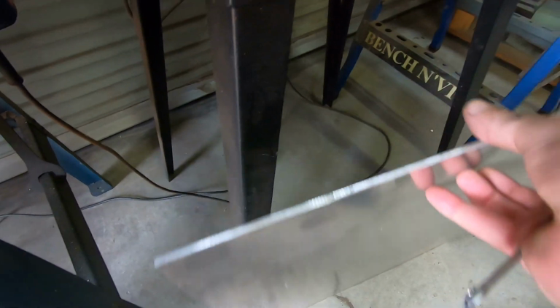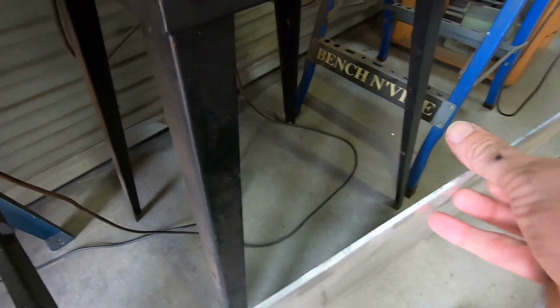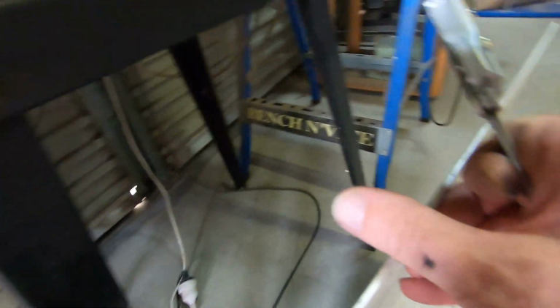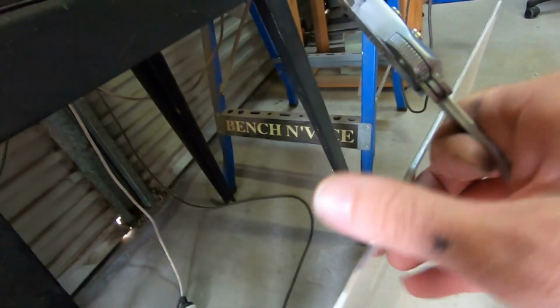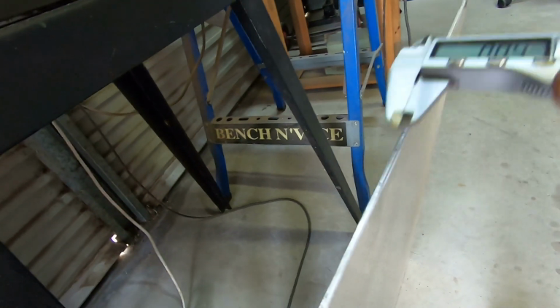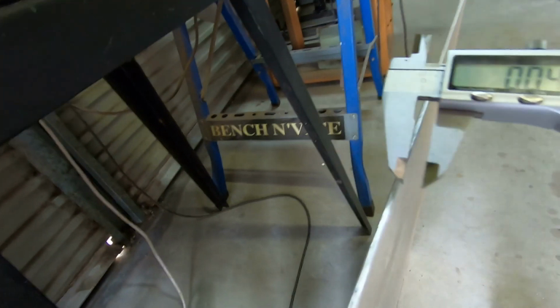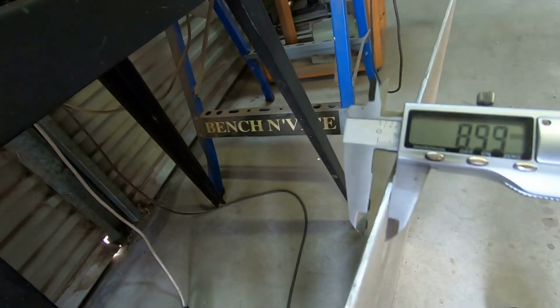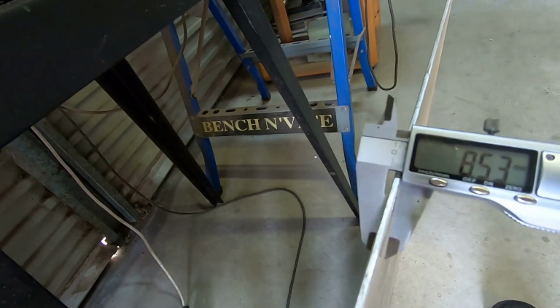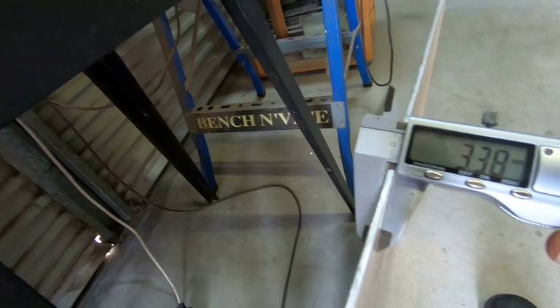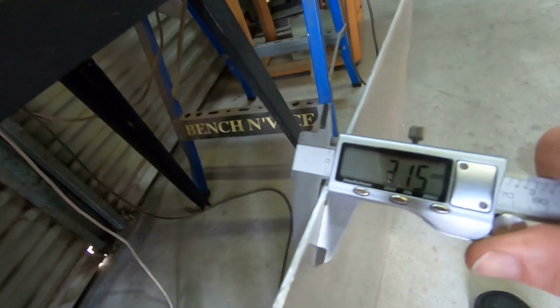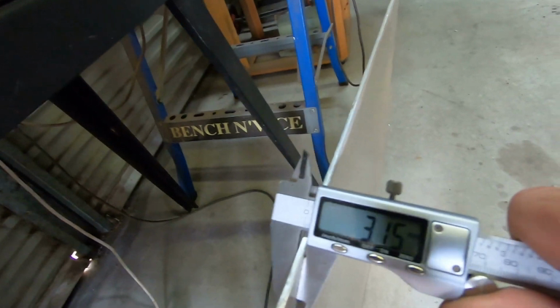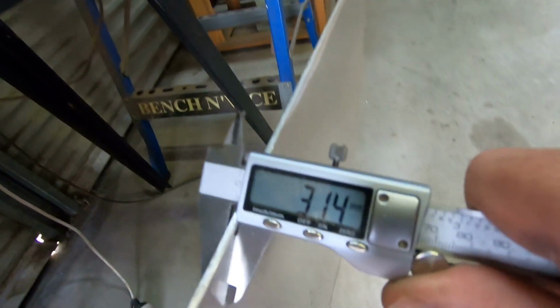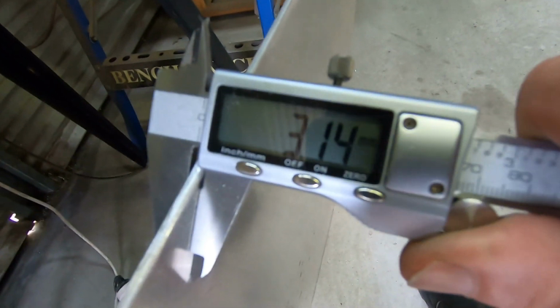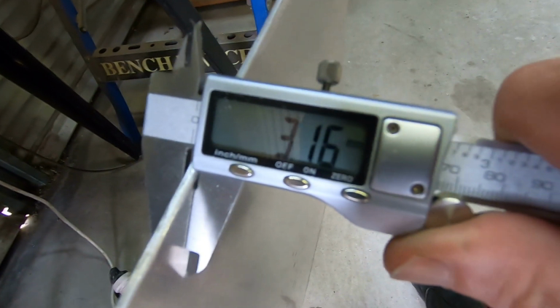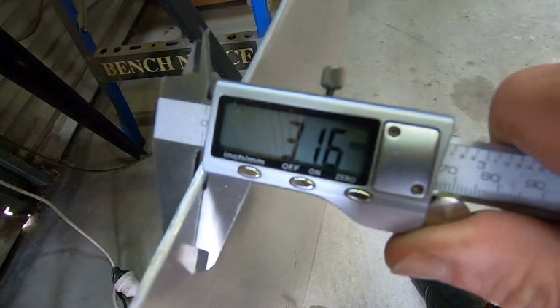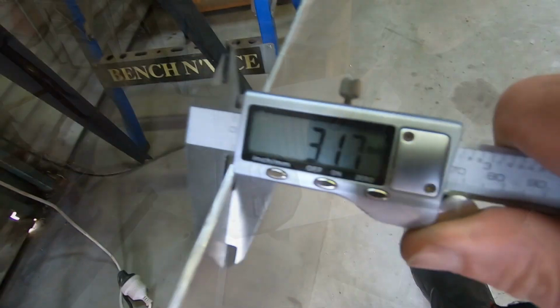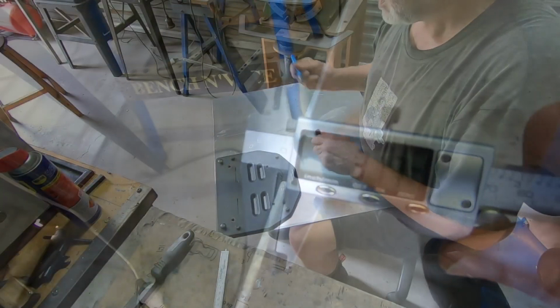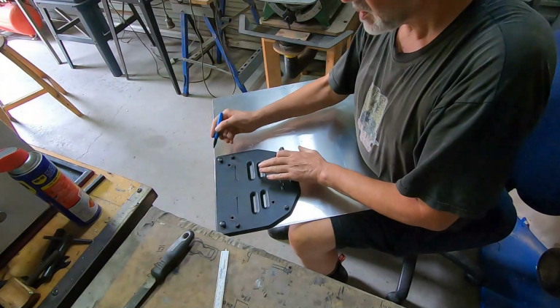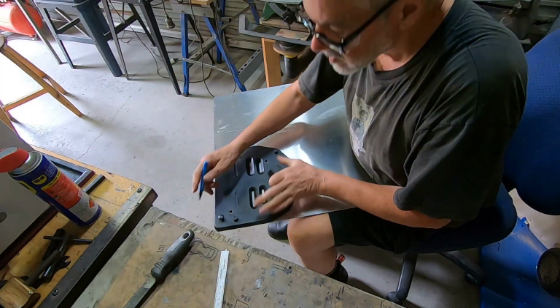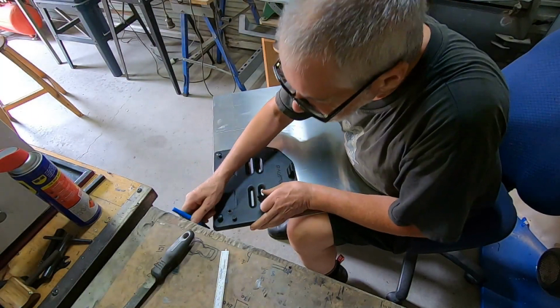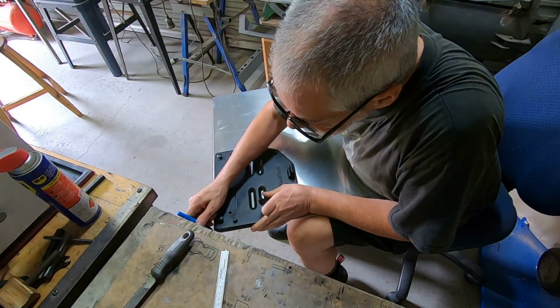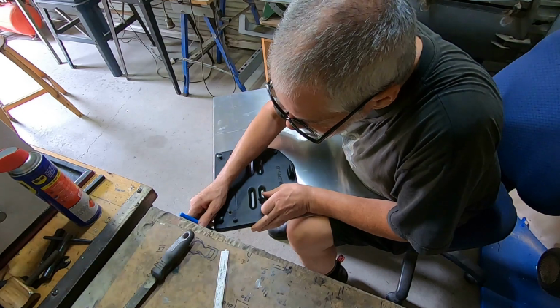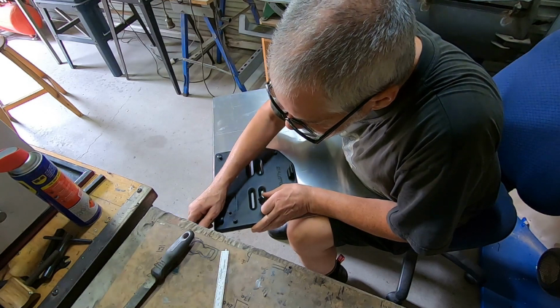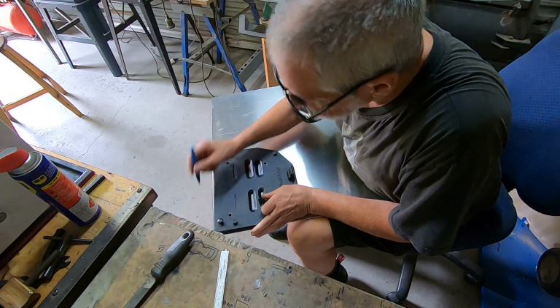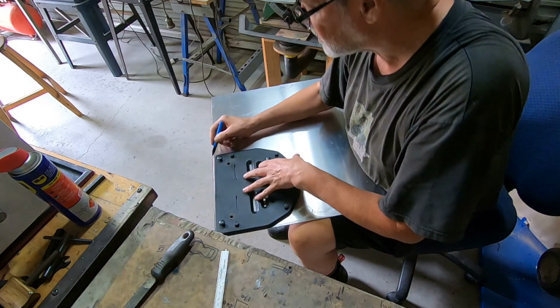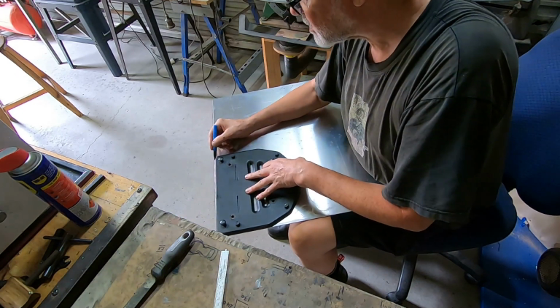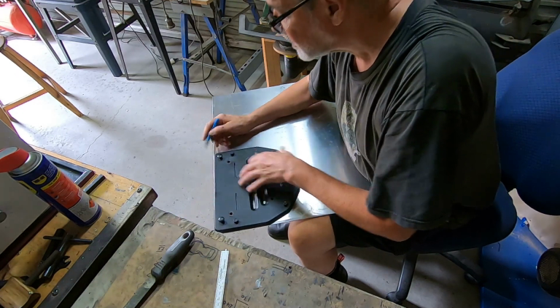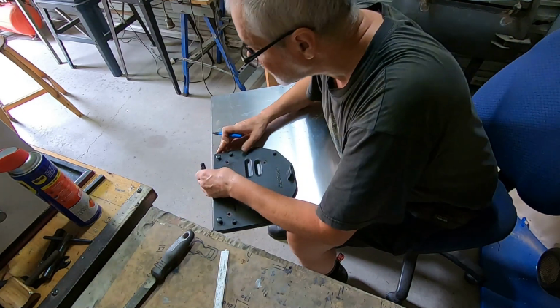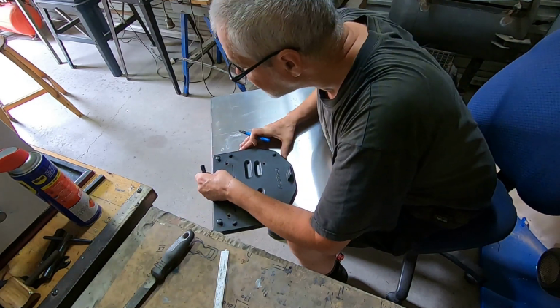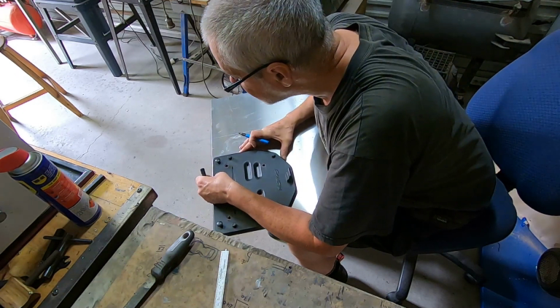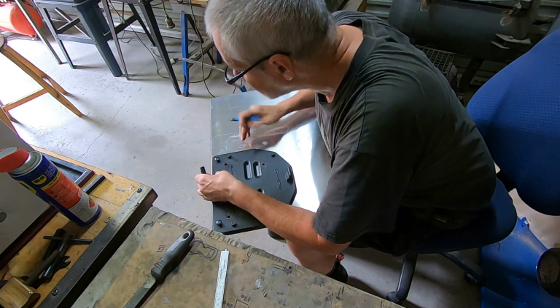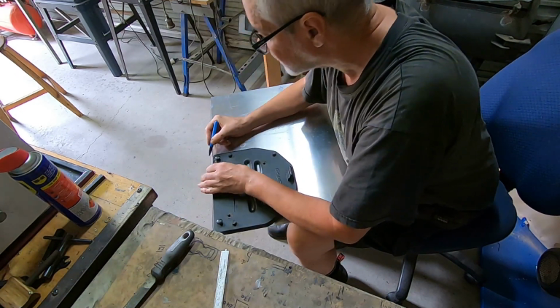I've got a bit of sheet aluminium left over from a previous job, and it's 3mm. So I think that'll do the job. I'll just use the old one to trace around, and then I can cut out the shape.